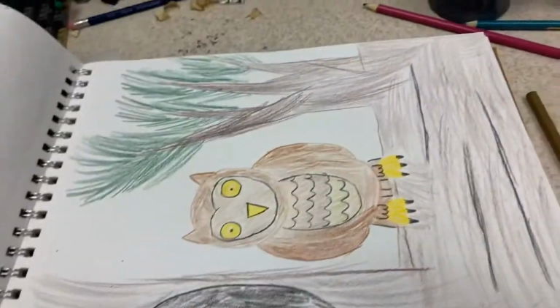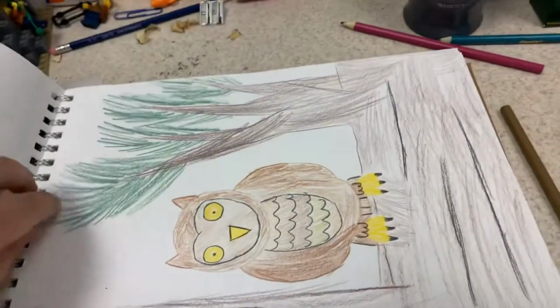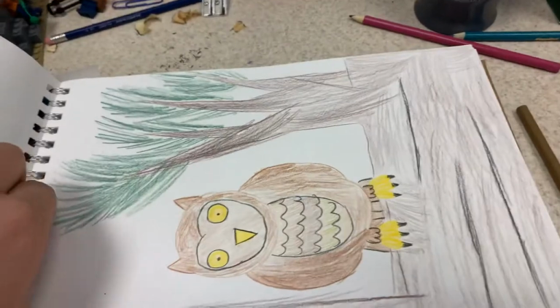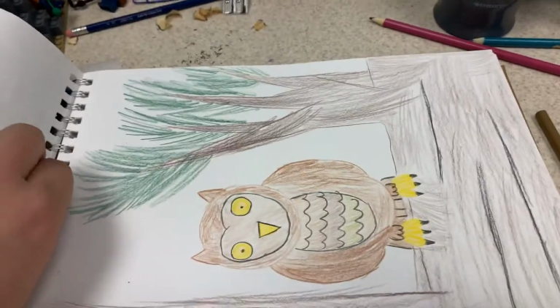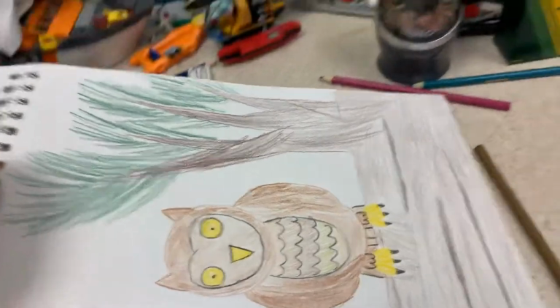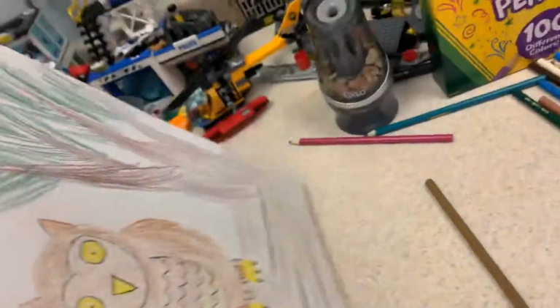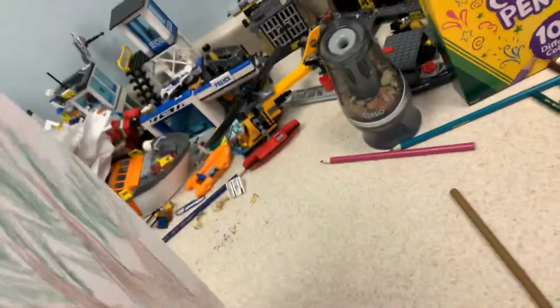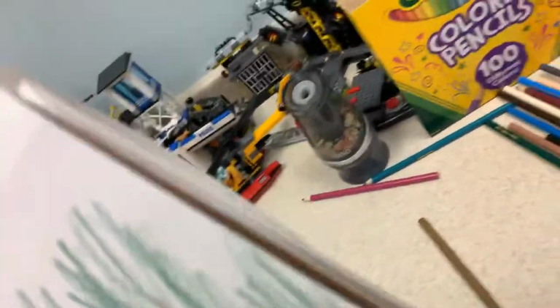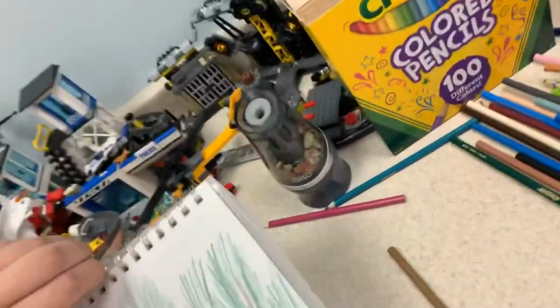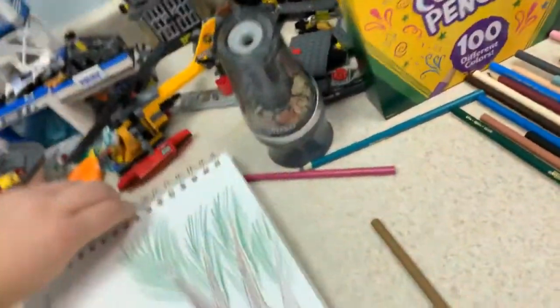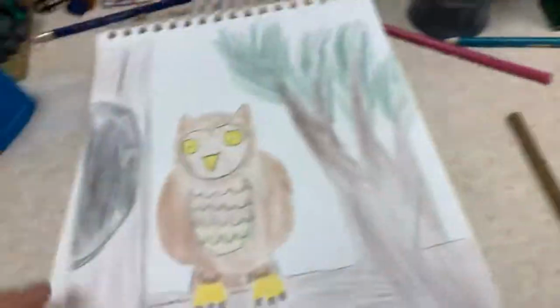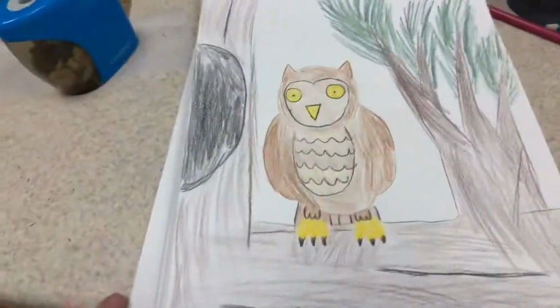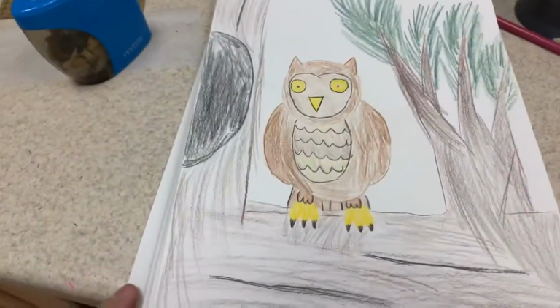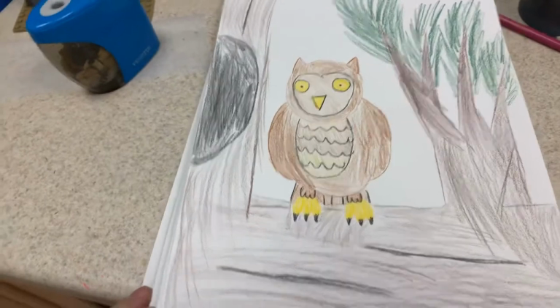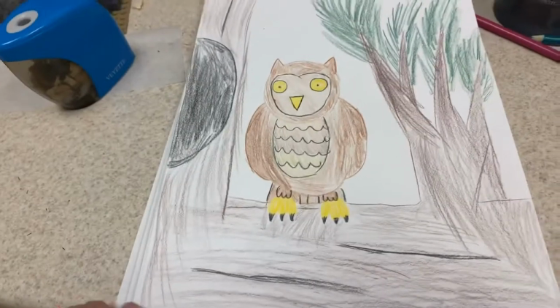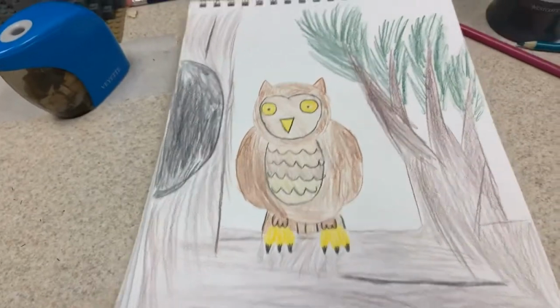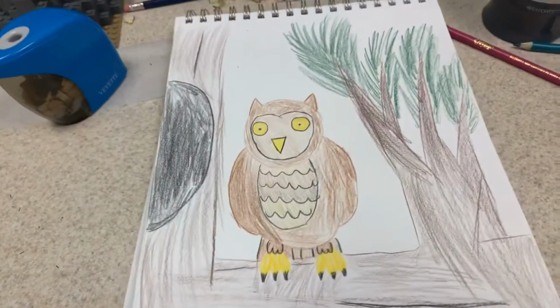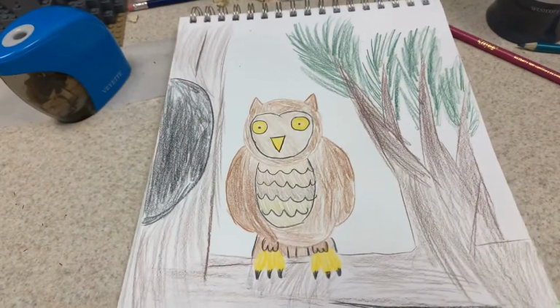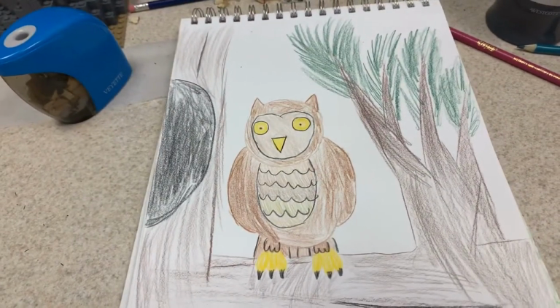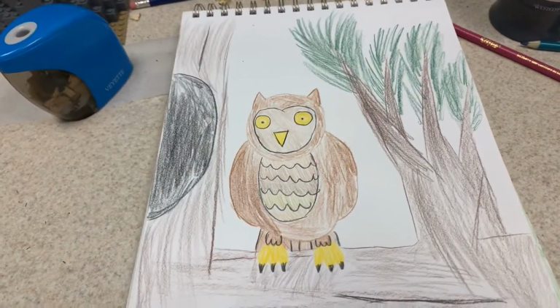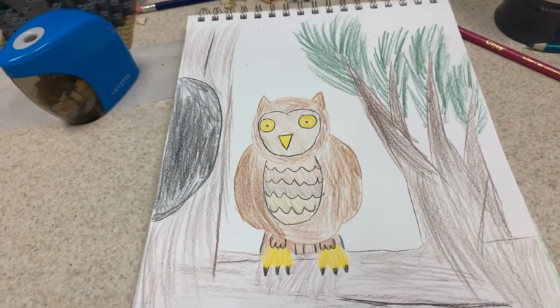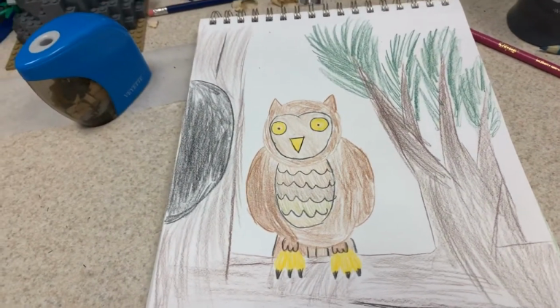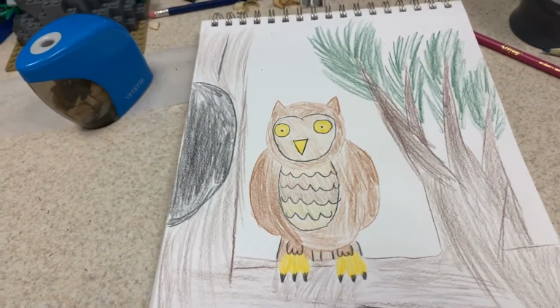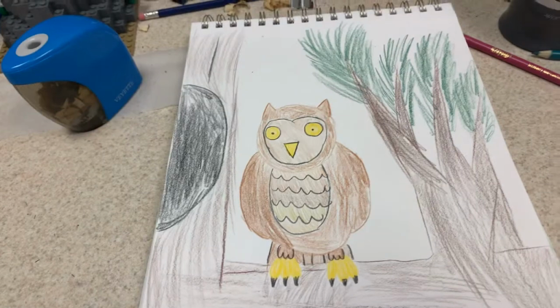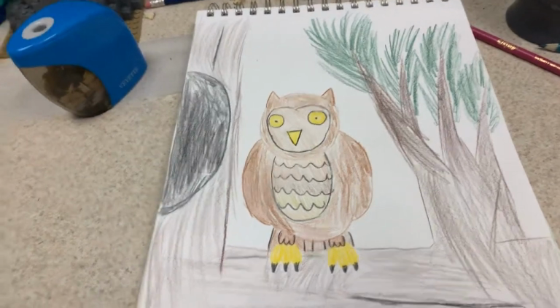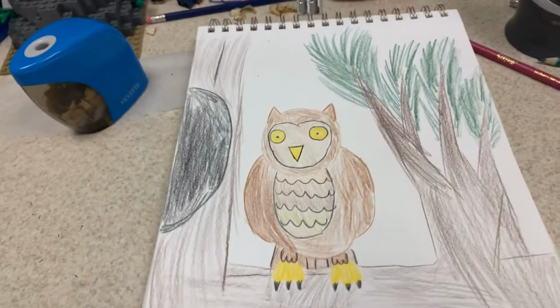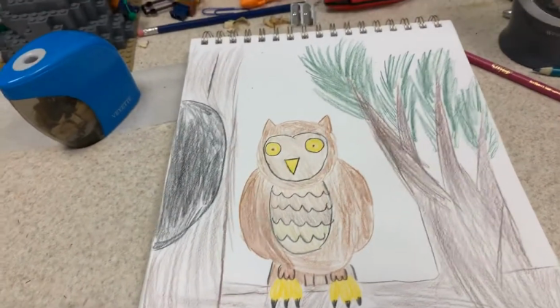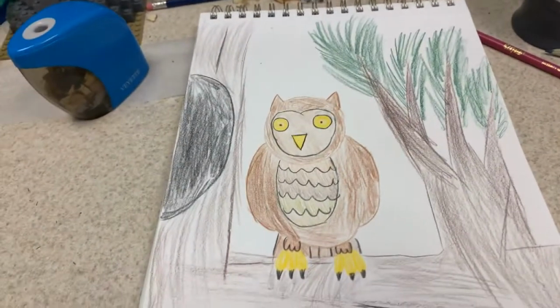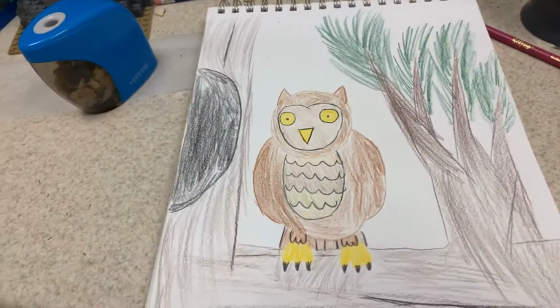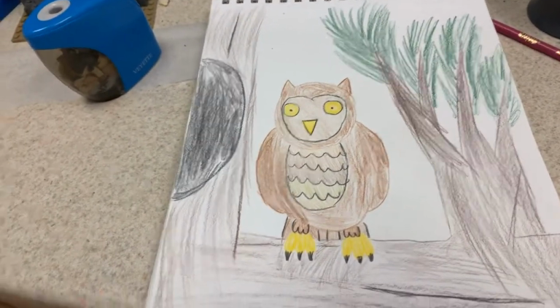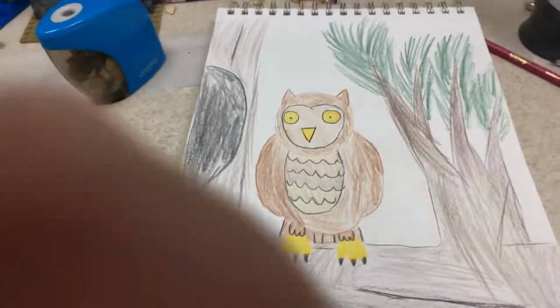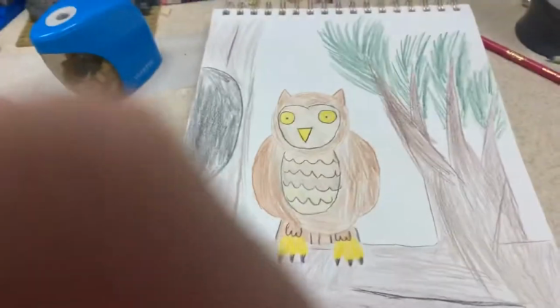And here's one I just drew today, which is an owl on a pine tree. You can comment below and subscribe to my YouTube channel. And also, I'm really psyched about the new Aladdin. Bye.